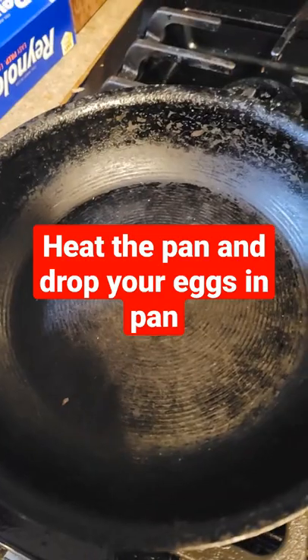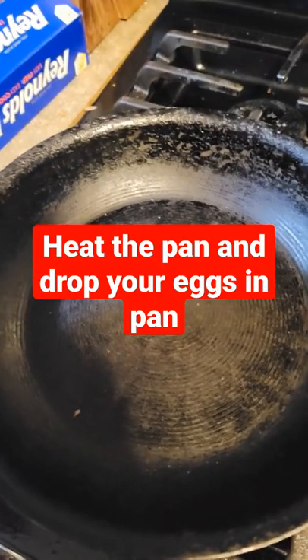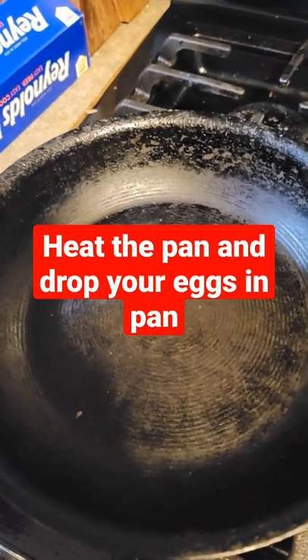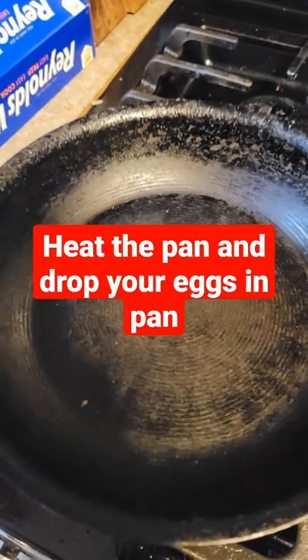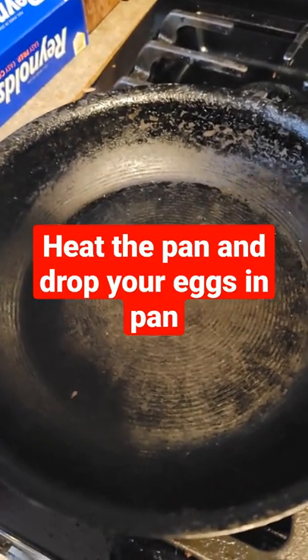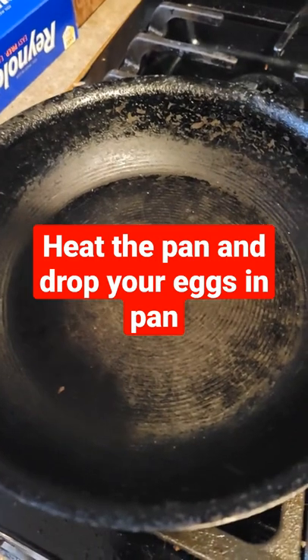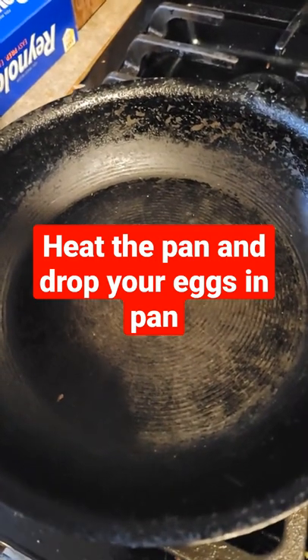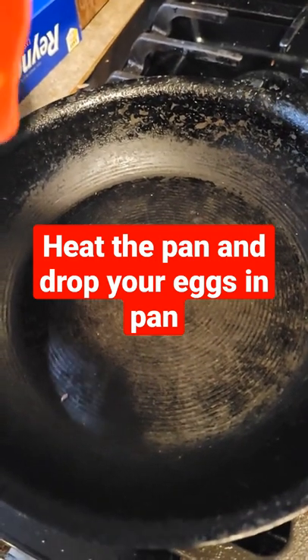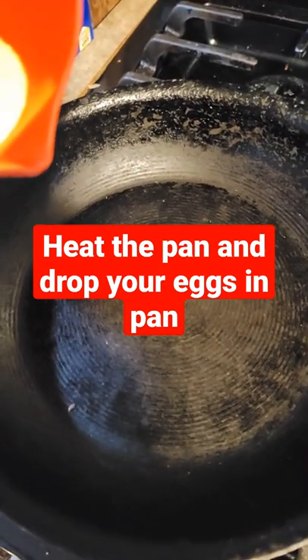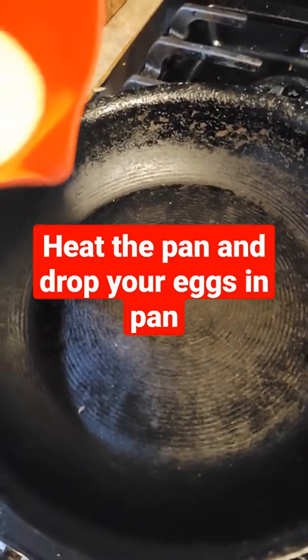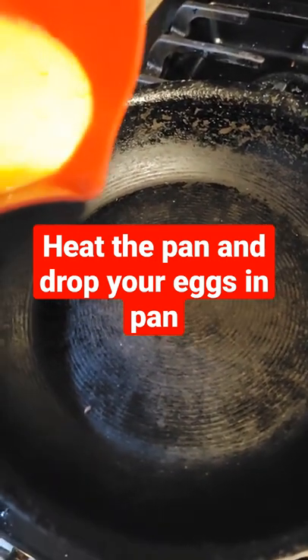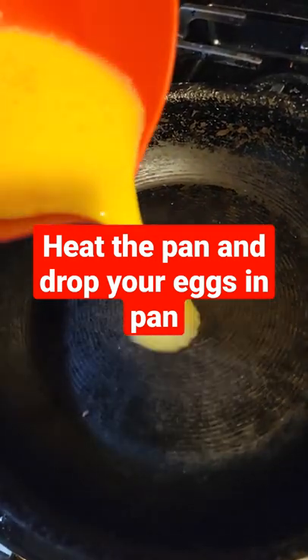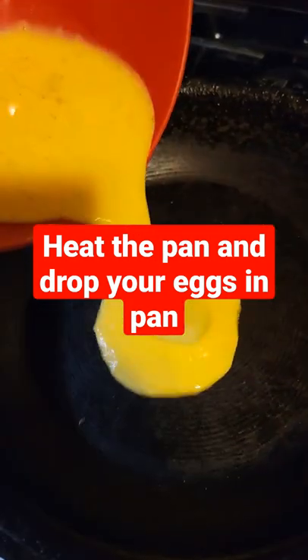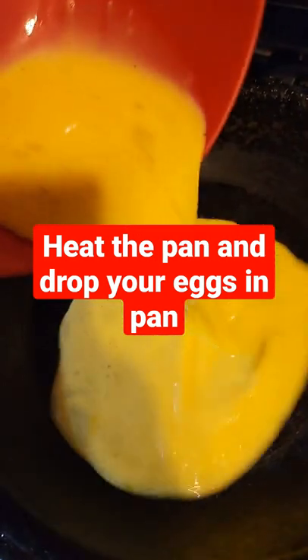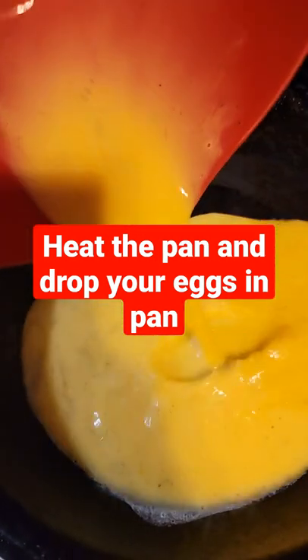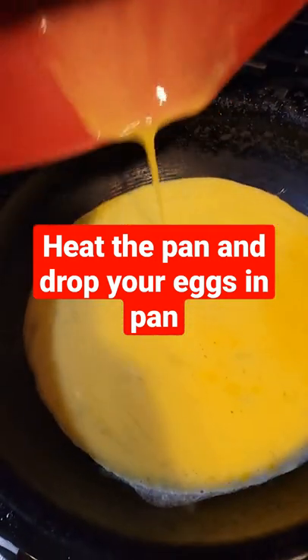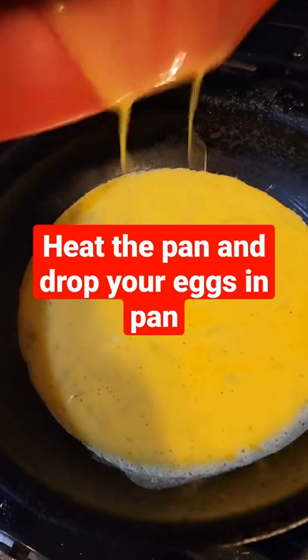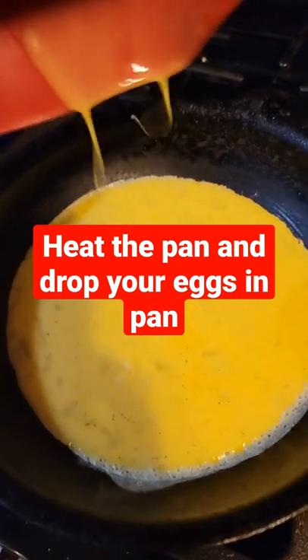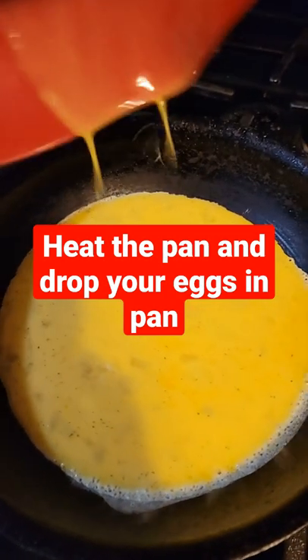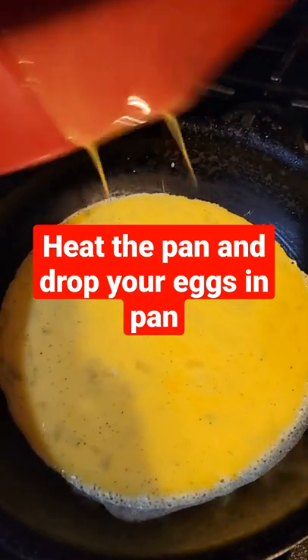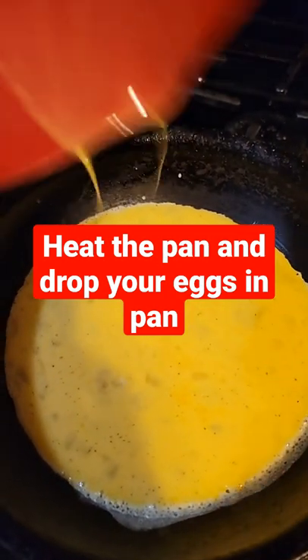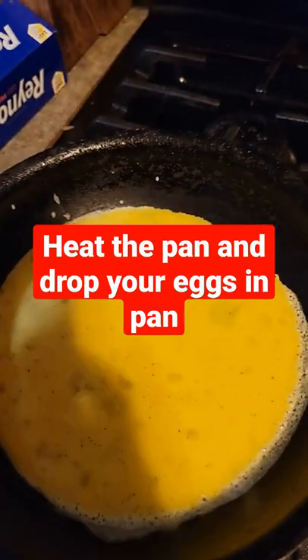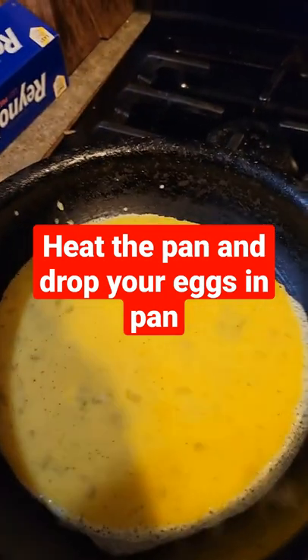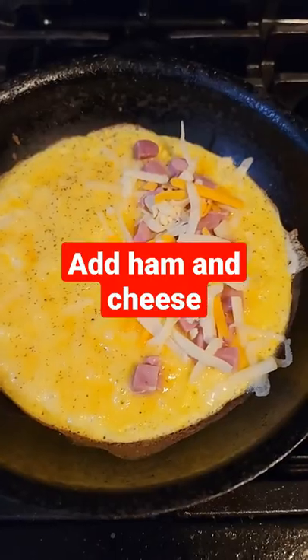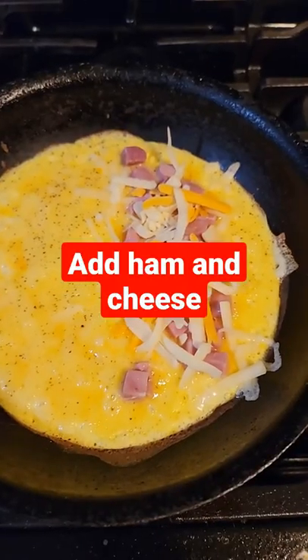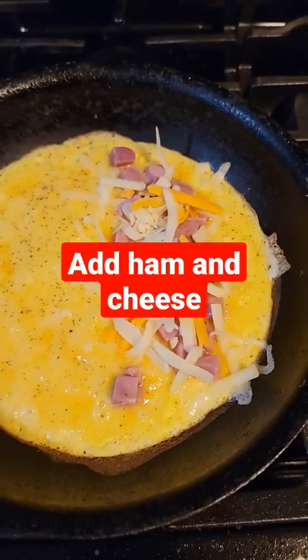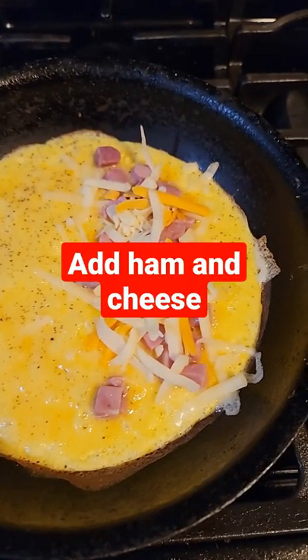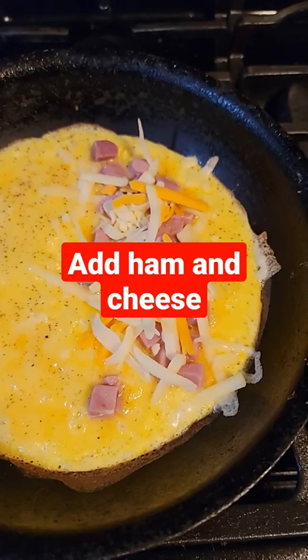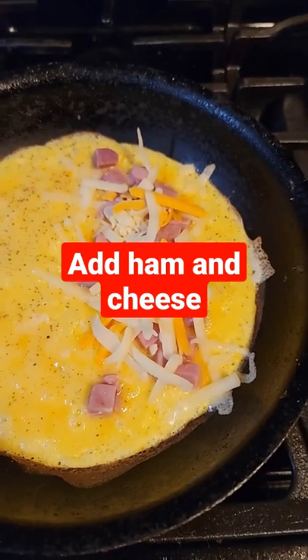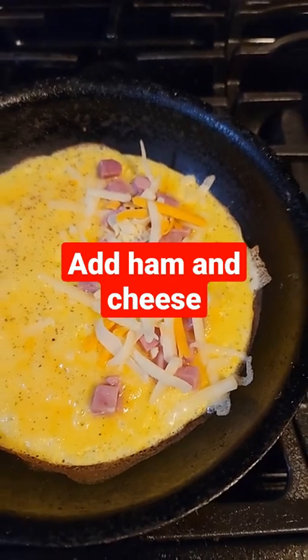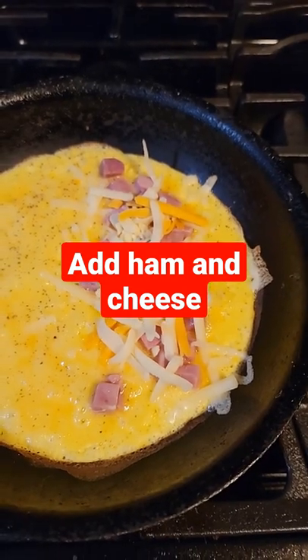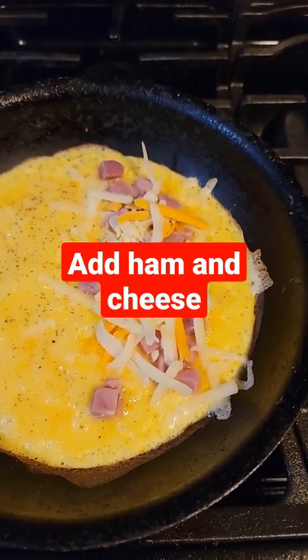Make sure you got your pan really hot and put your egg on there for about three minutes. After three minutes add your ham and cheese and let it sit for a minute.